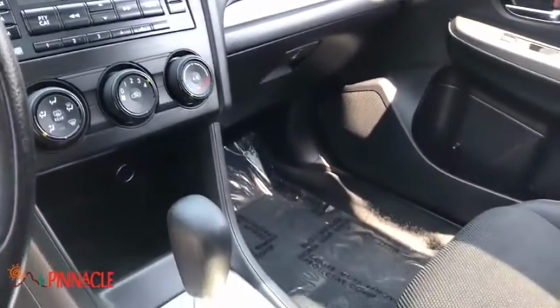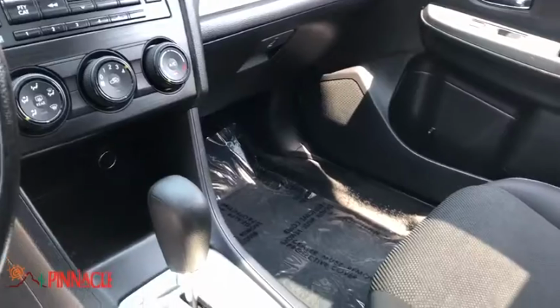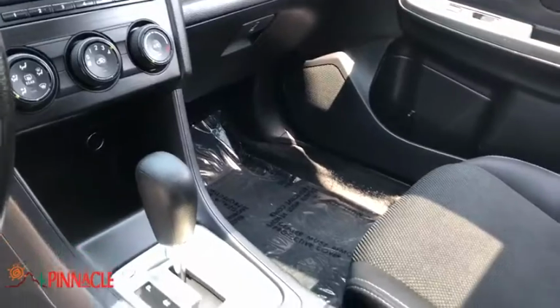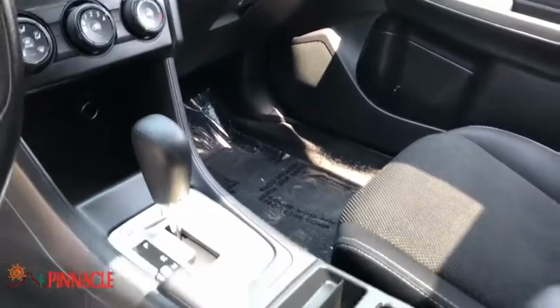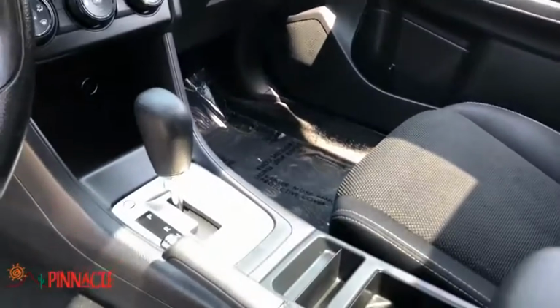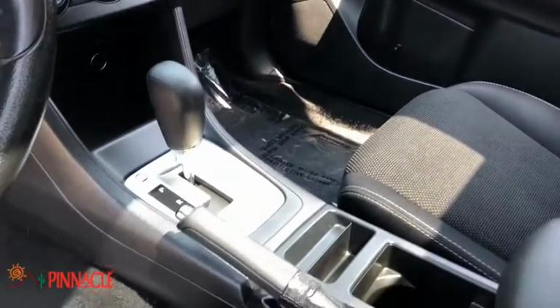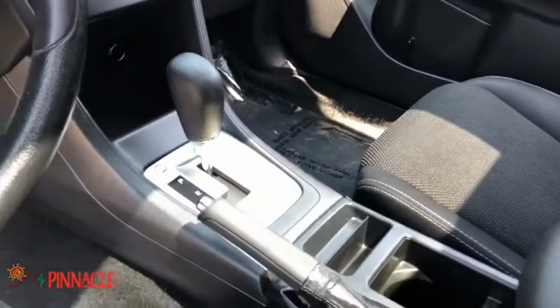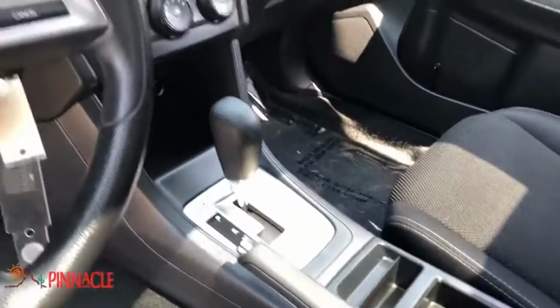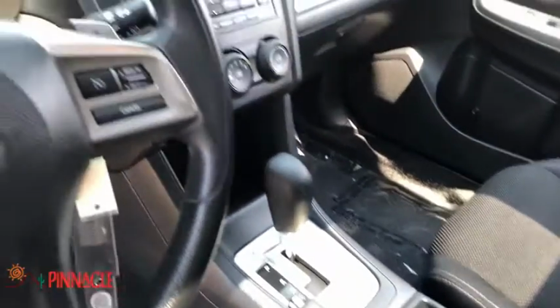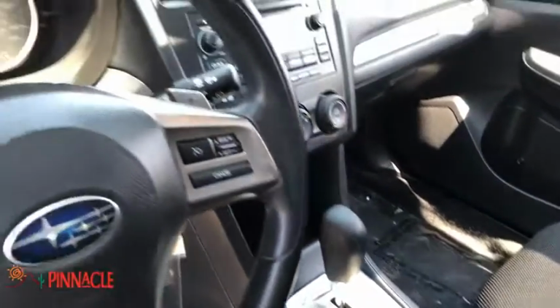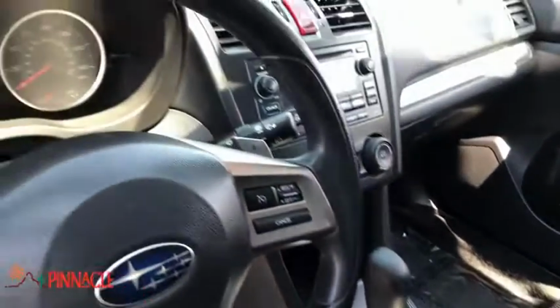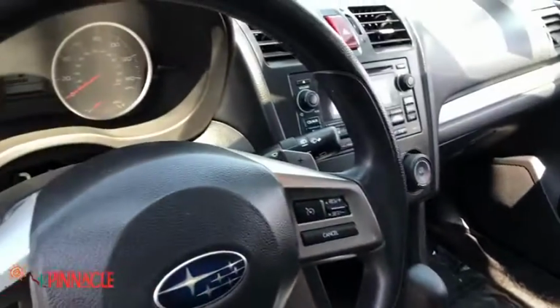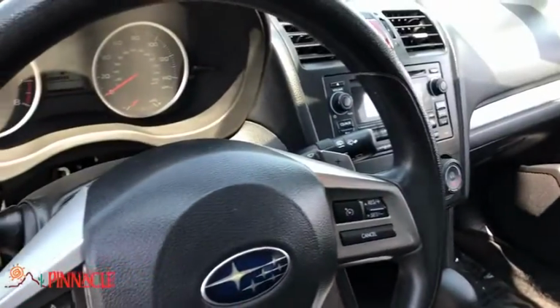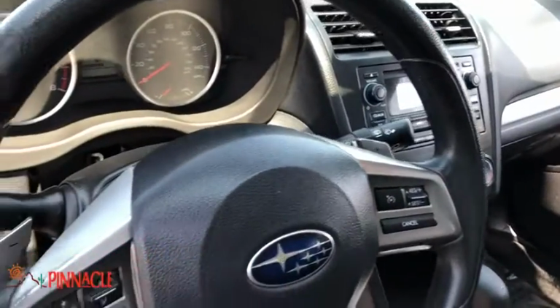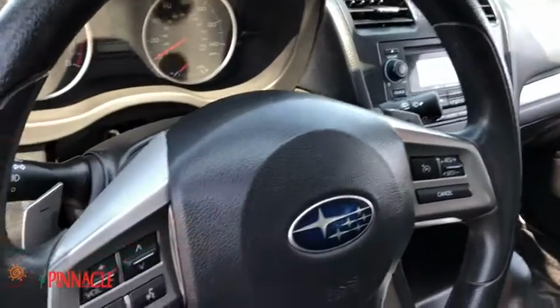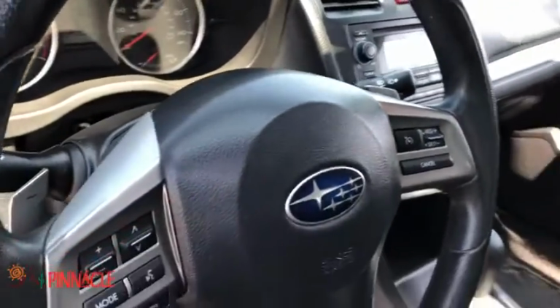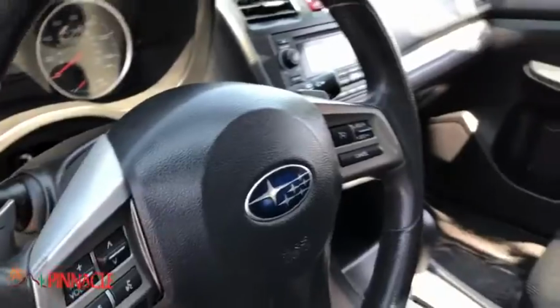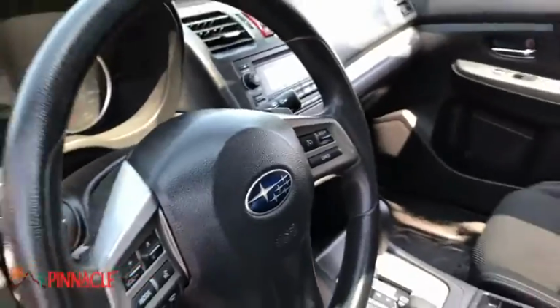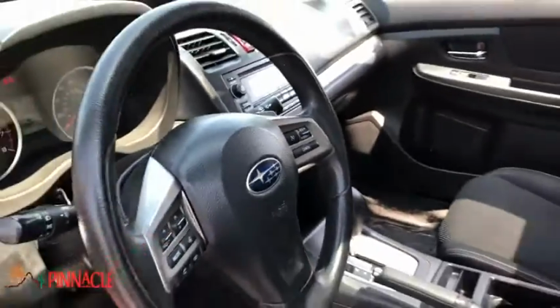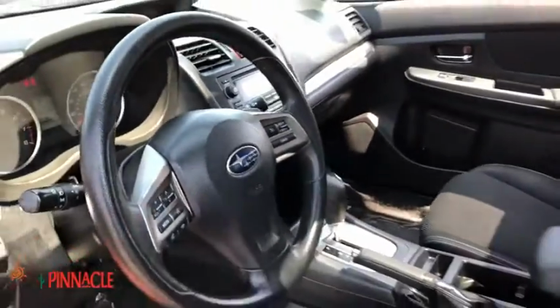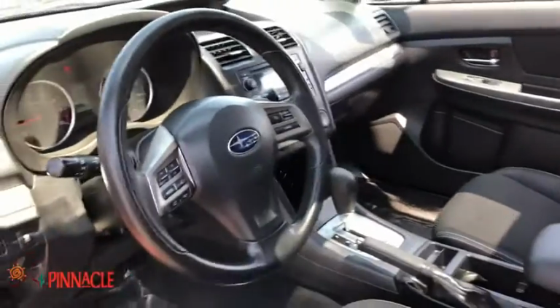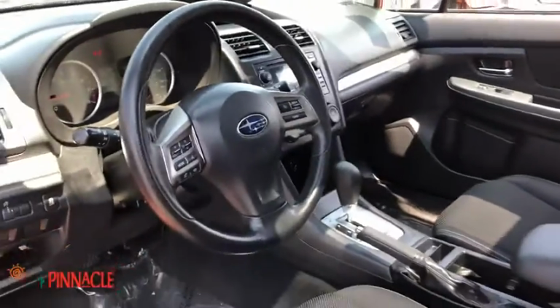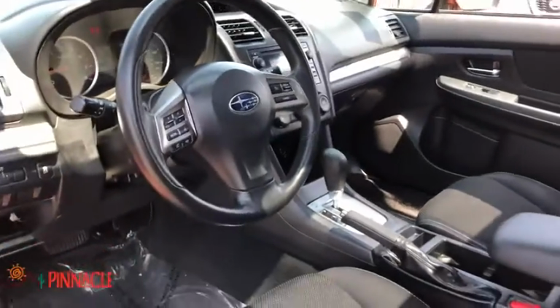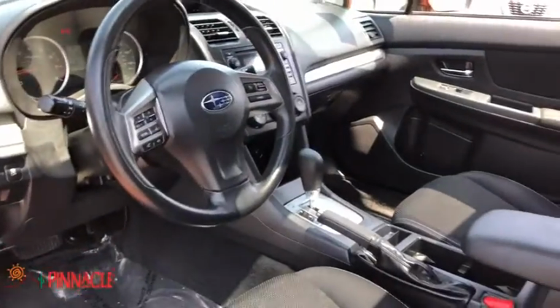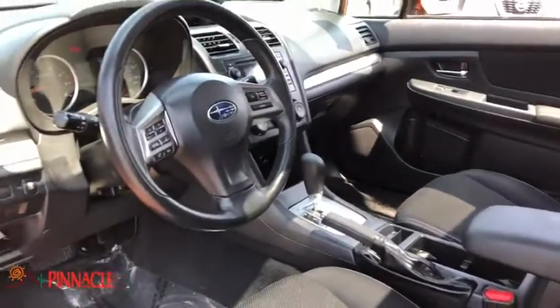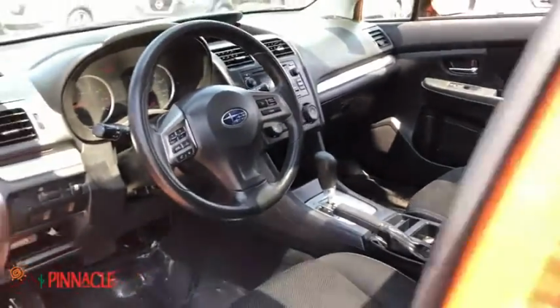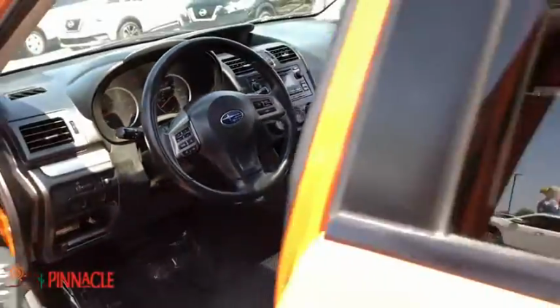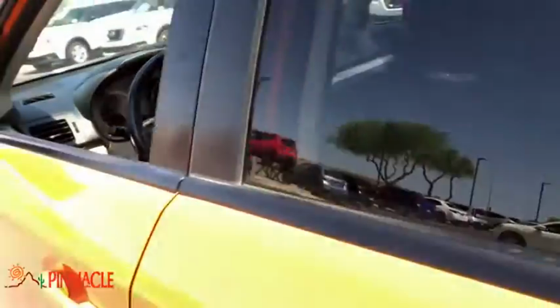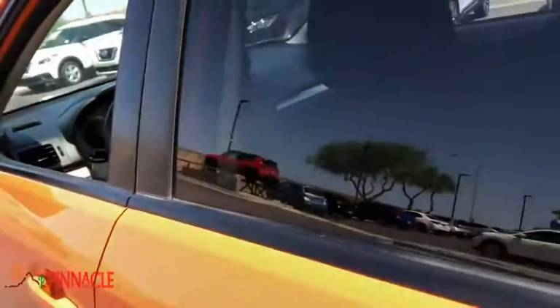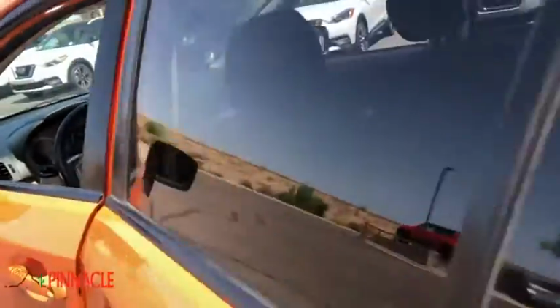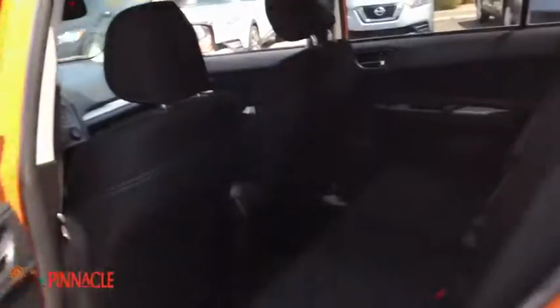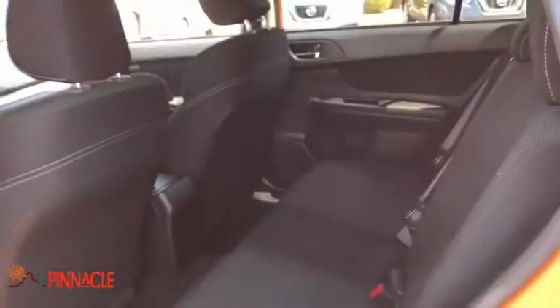Heated front seats, electronic stability control, tachometer, brake assist, panic alarm, remote keyless entry, rear window wiper, driver vanity mirror. Is love at first sight really possible?